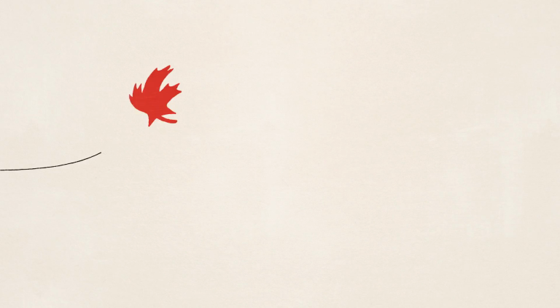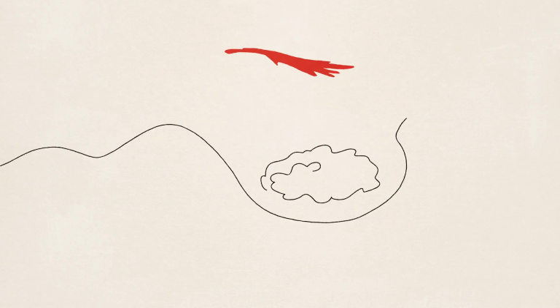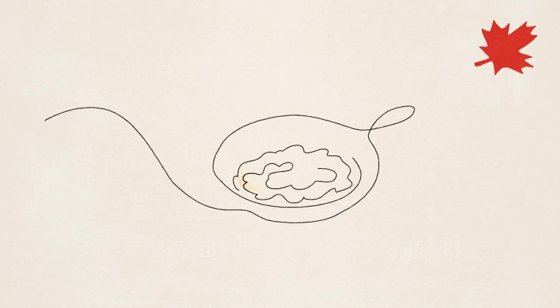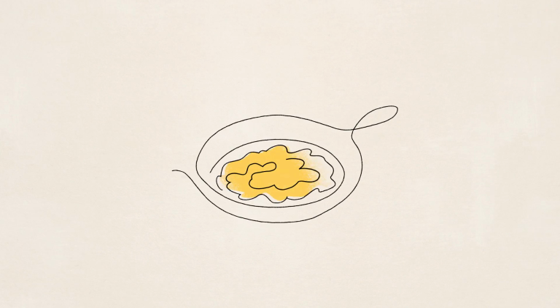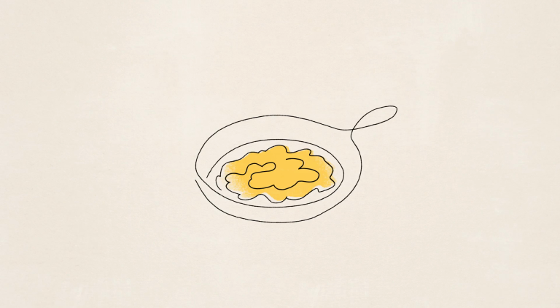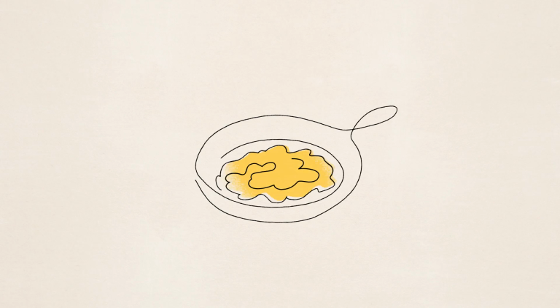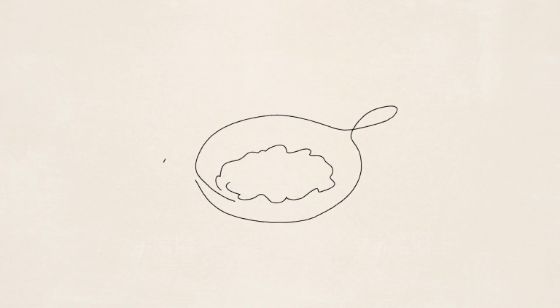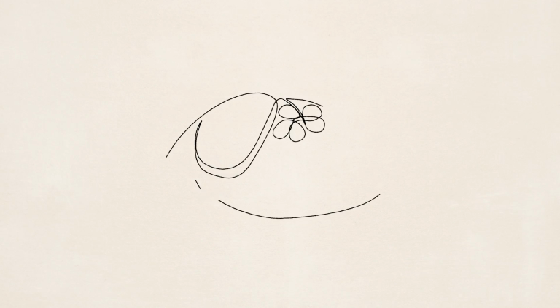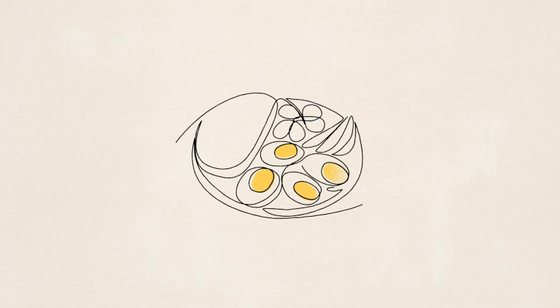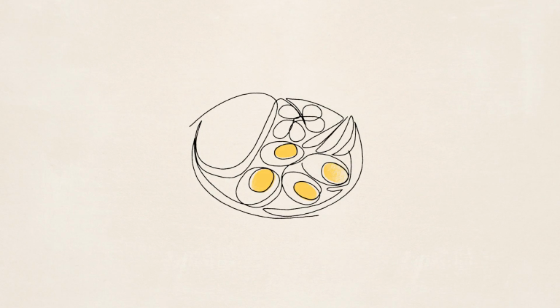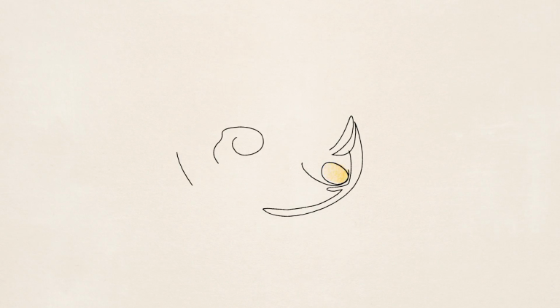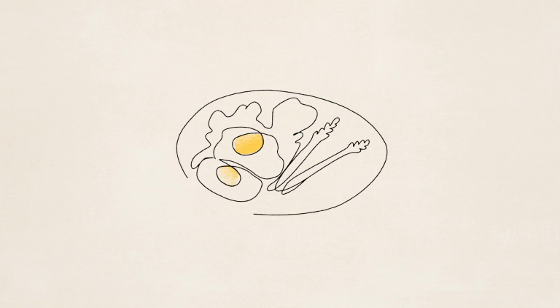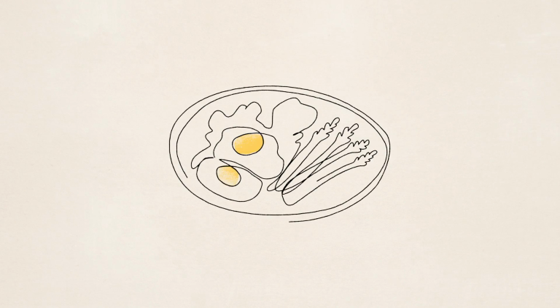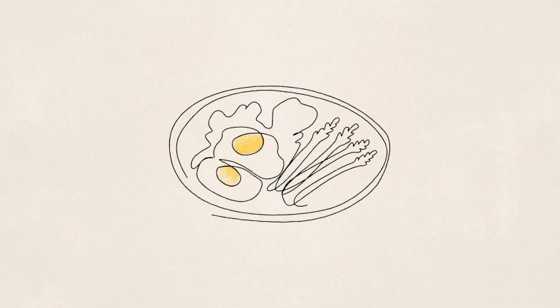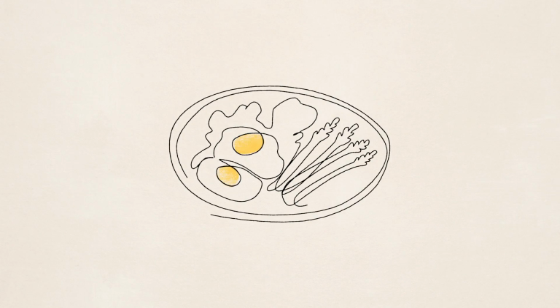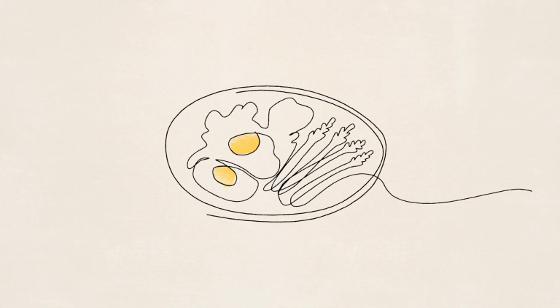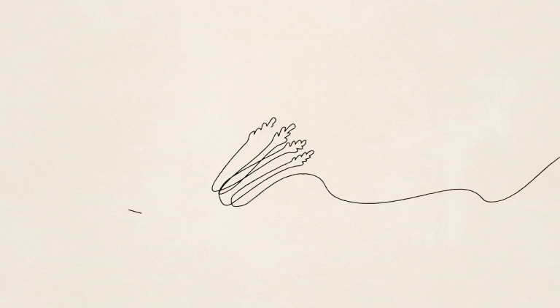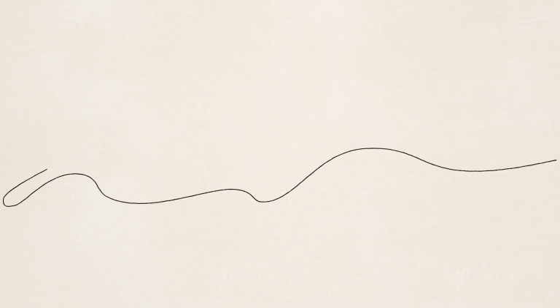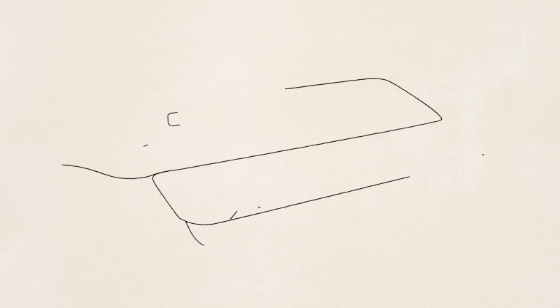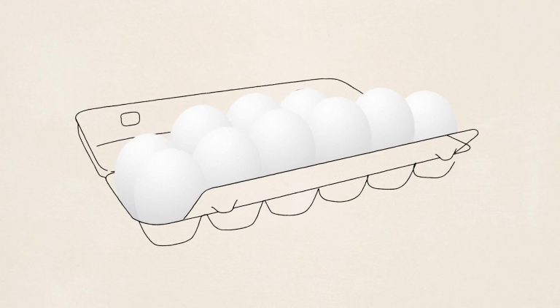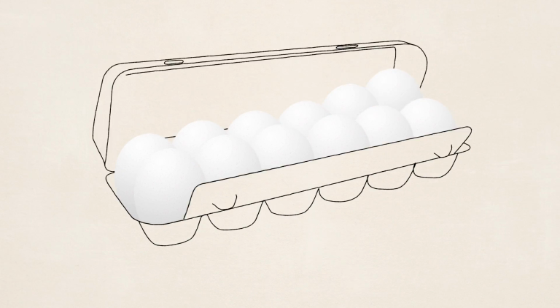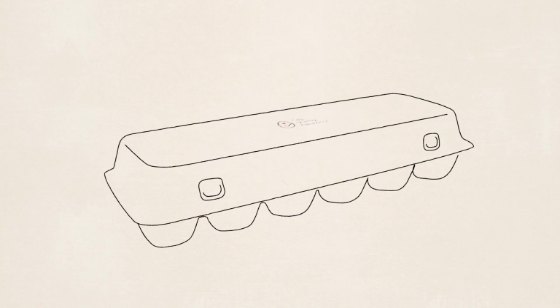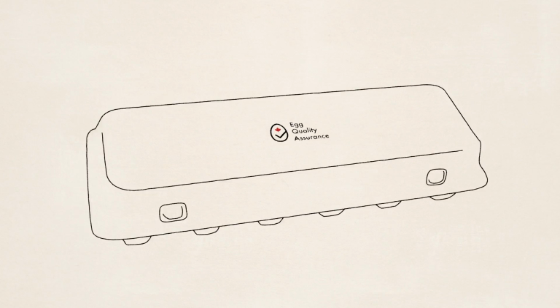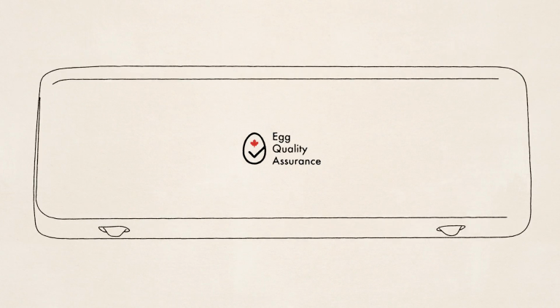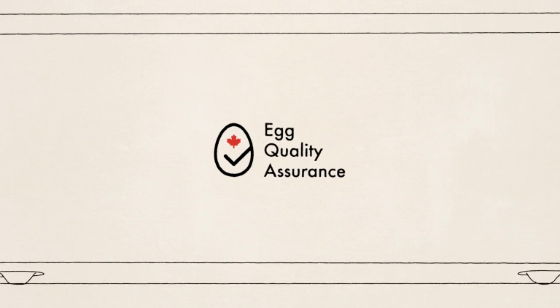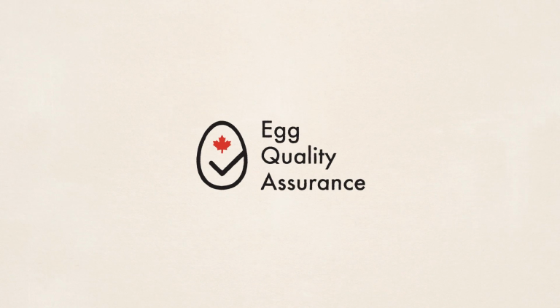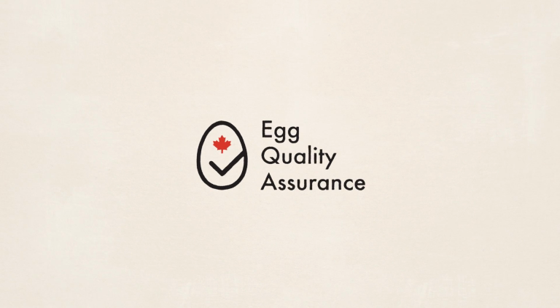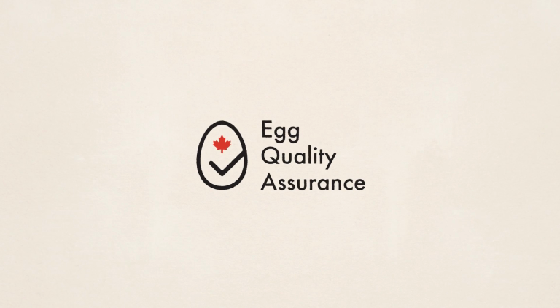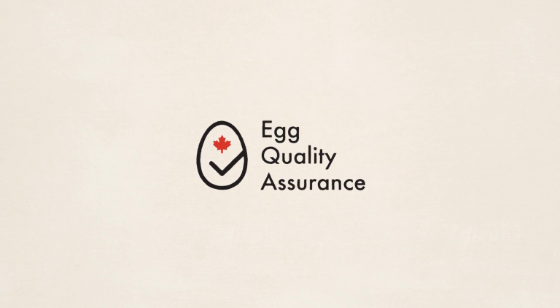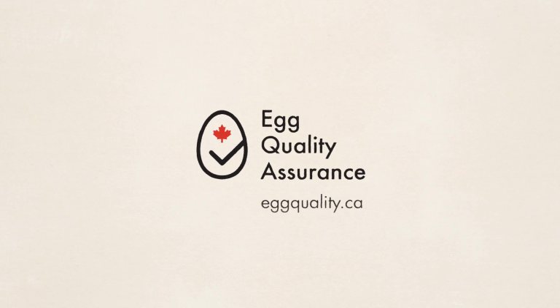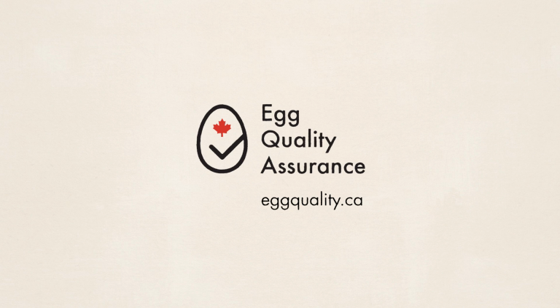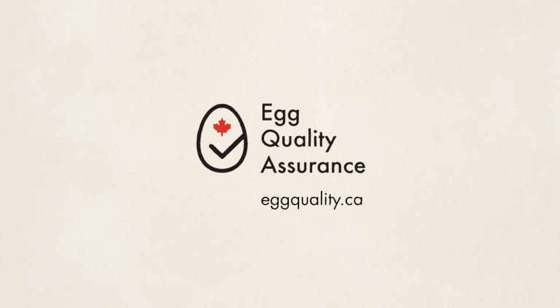So the next time Canadians bite into their morning scramble, afternoon snack, or delicious dinner, they can rest assured those are high-quality eggs. Celebrate the quality of Canadian eggs with us. Learn how to get involved at eggquality.ca.